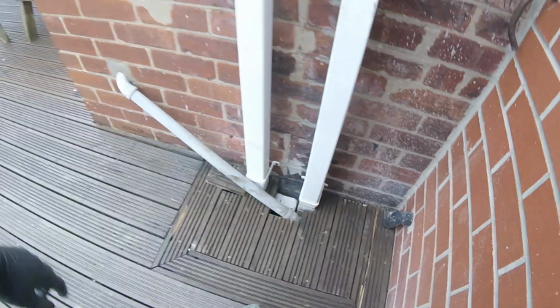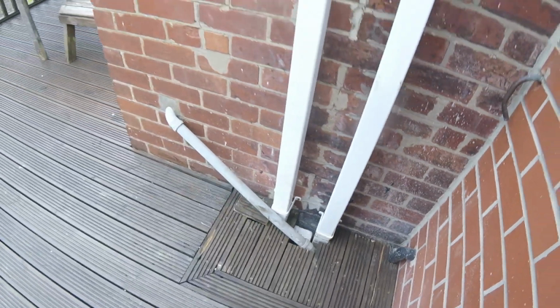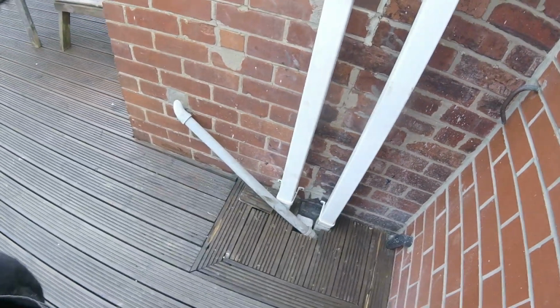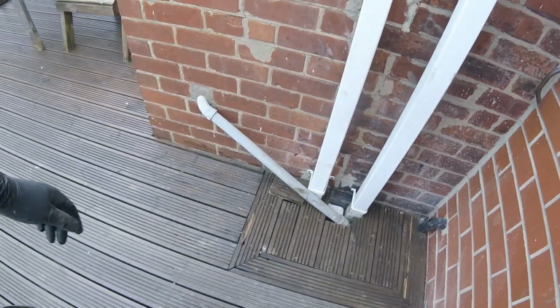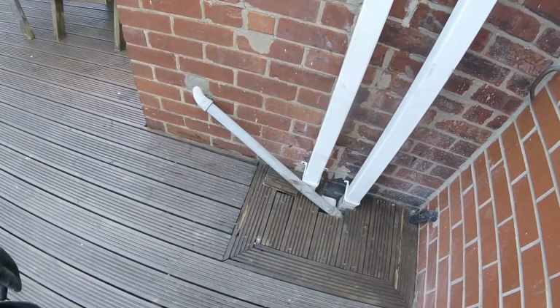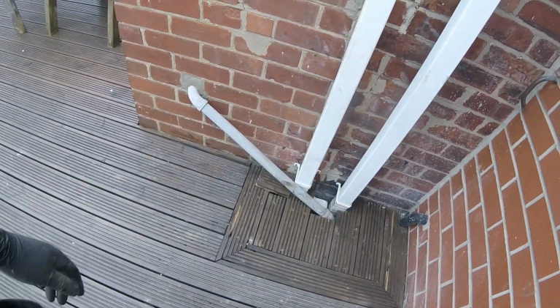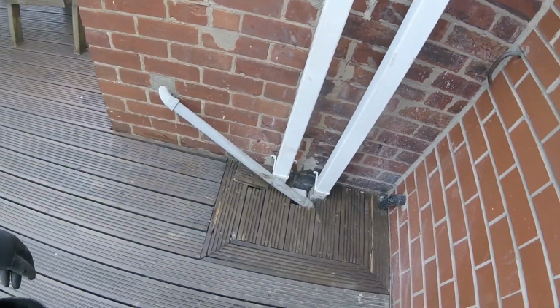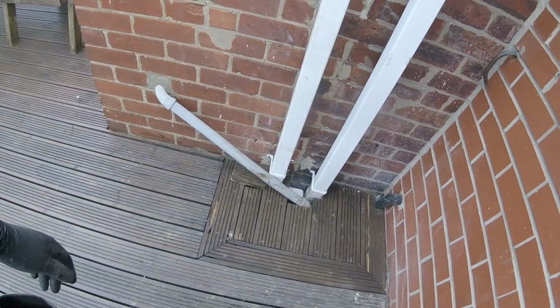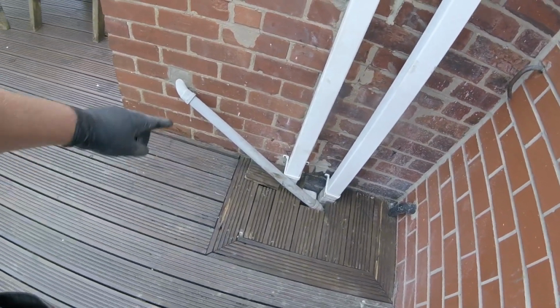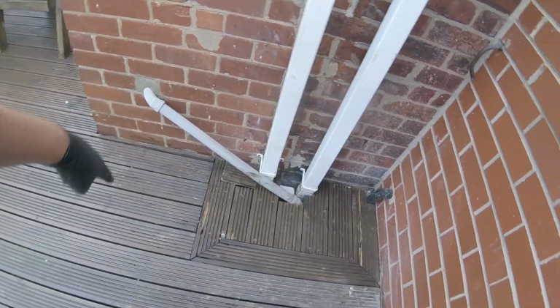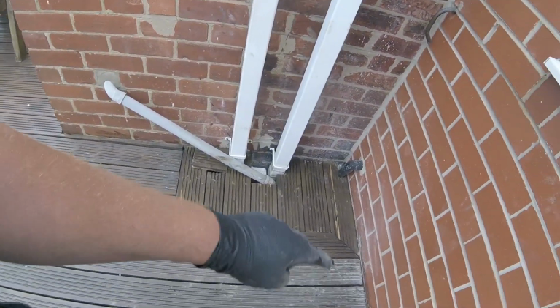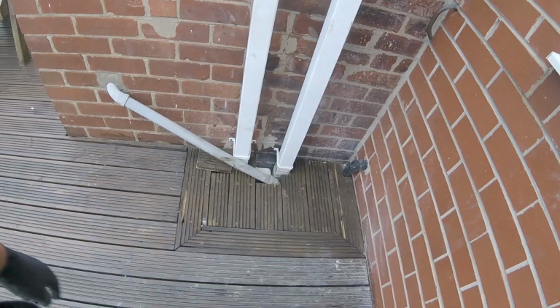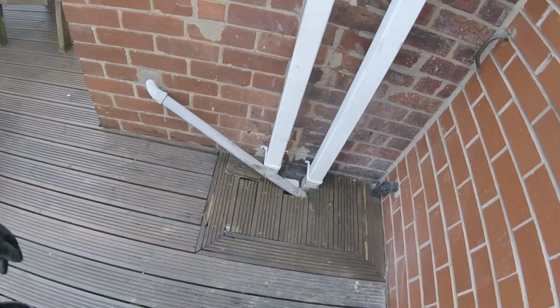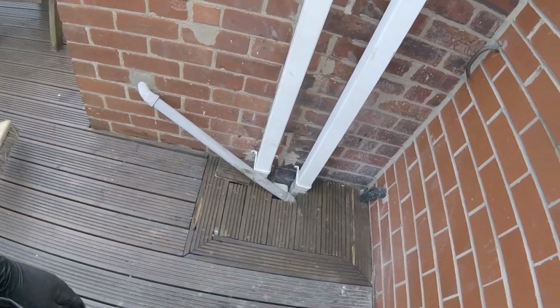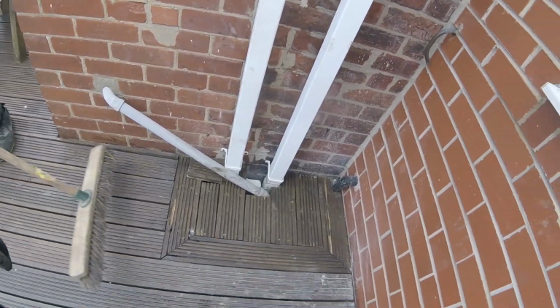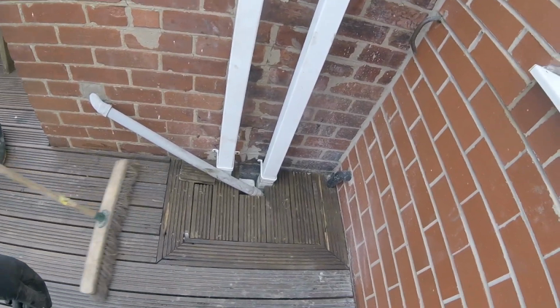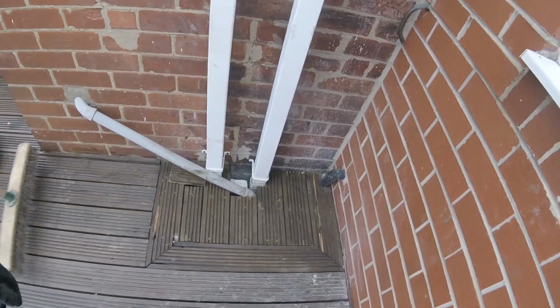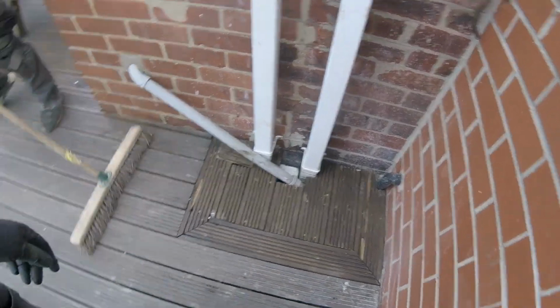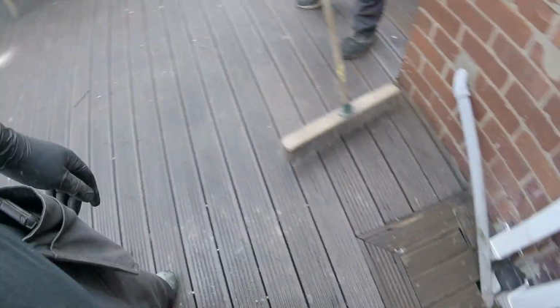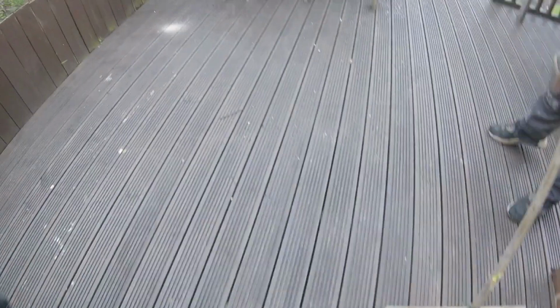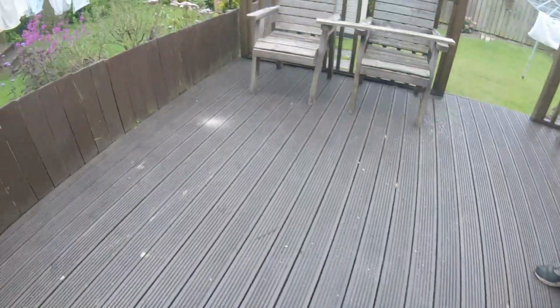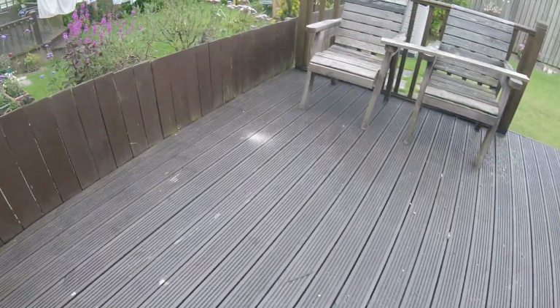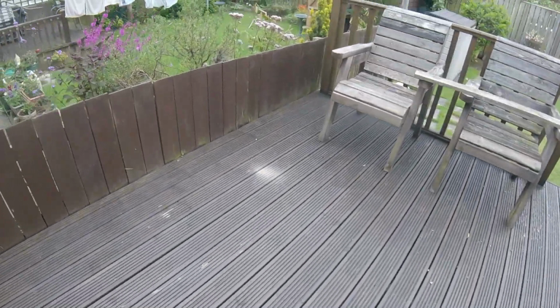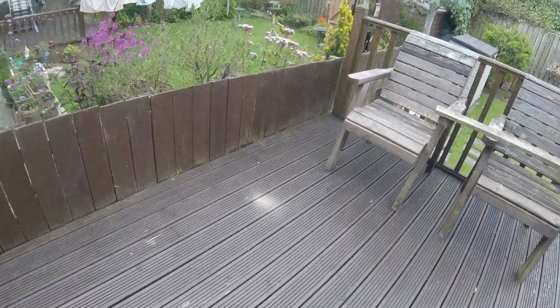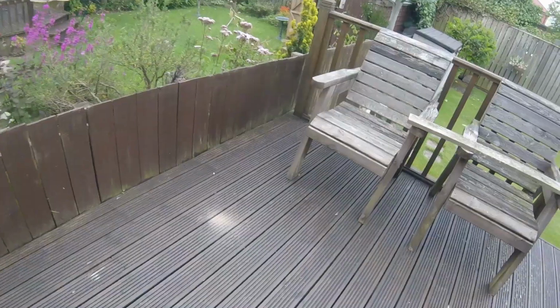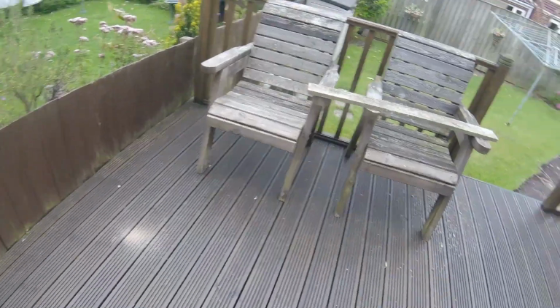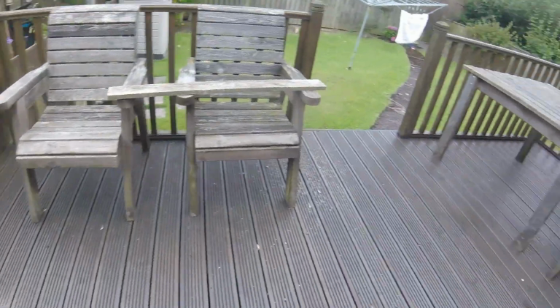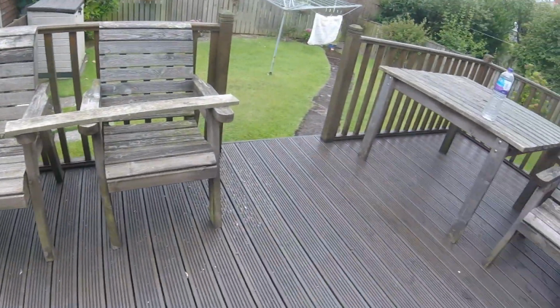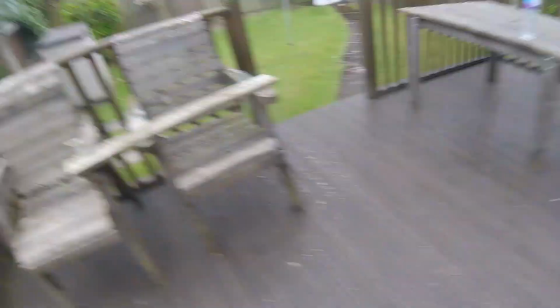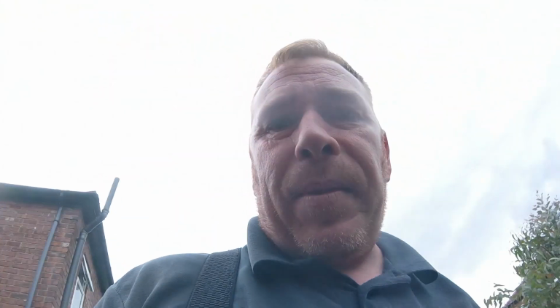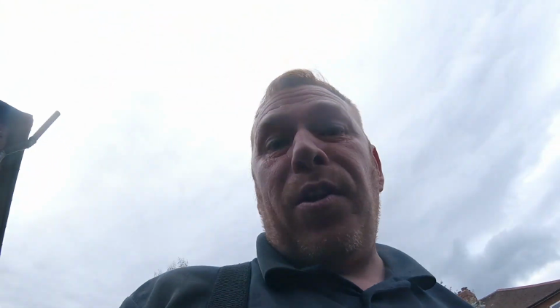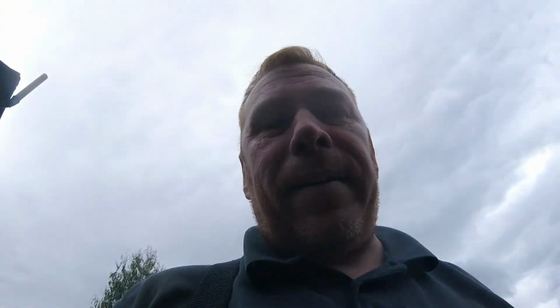We've got it back and the customer's happy. He understands that if he wasn't happy, he was going to get a new bit of decking for it. But it'll last him out — it's starting to rot a bit, so he's going to hold off on getting new decking.